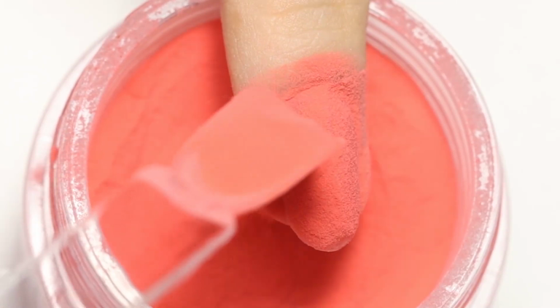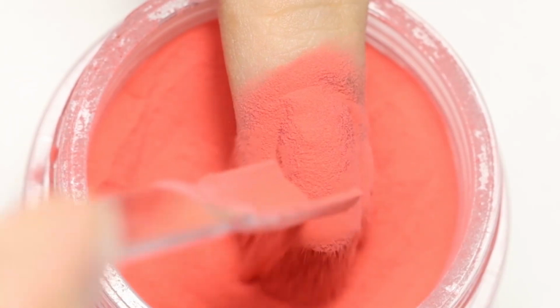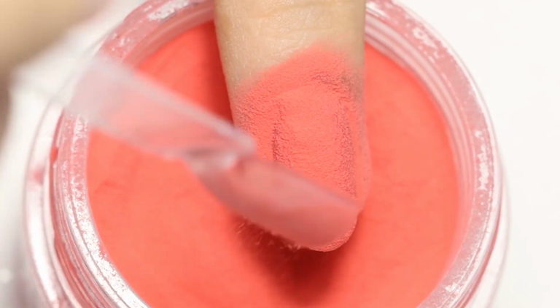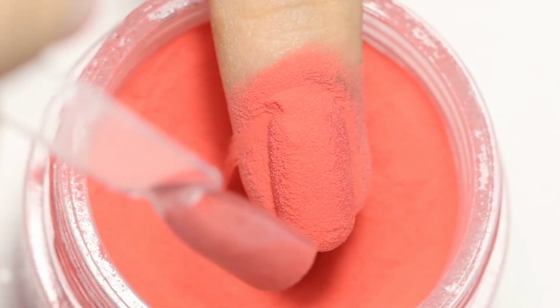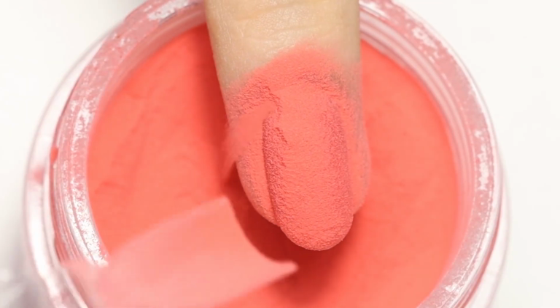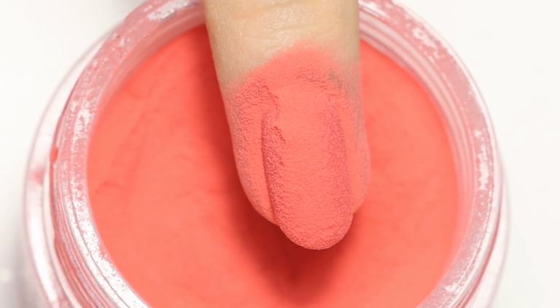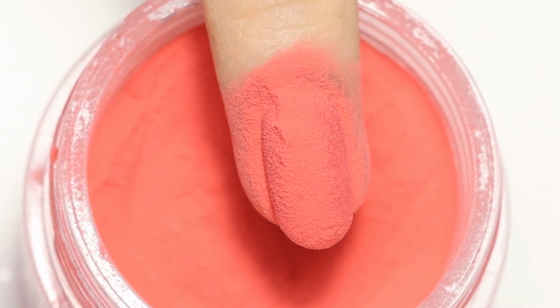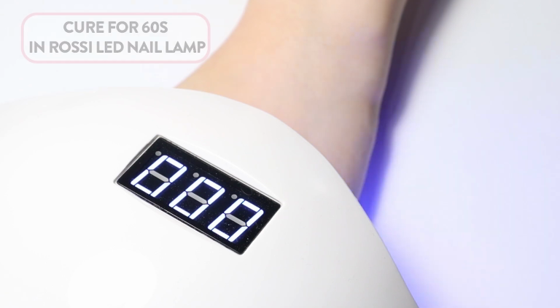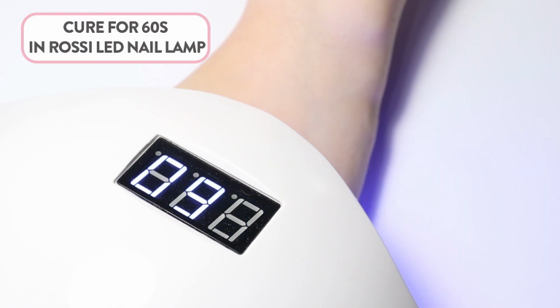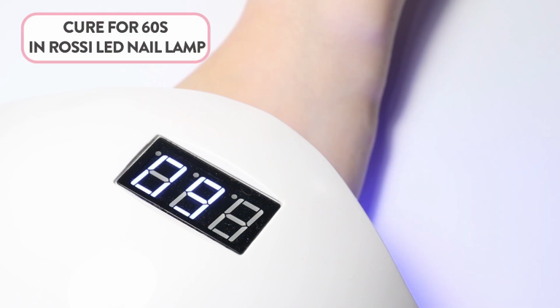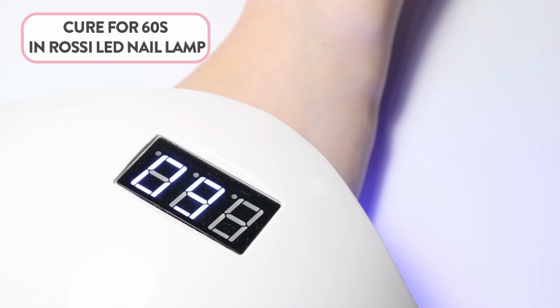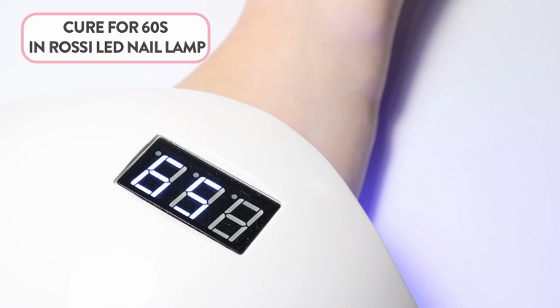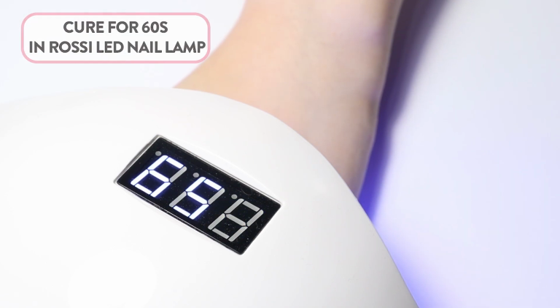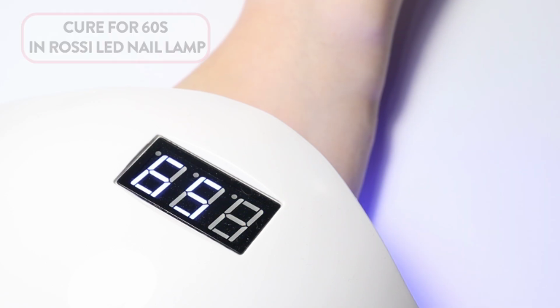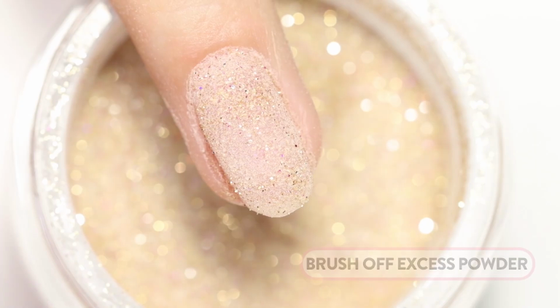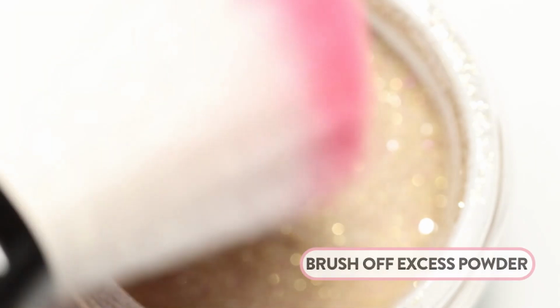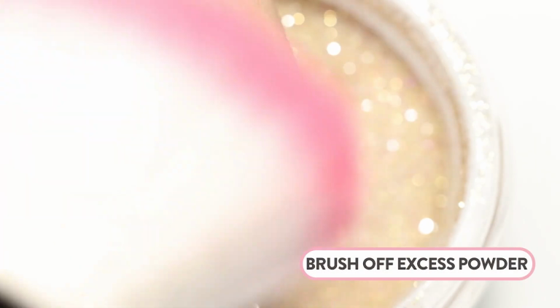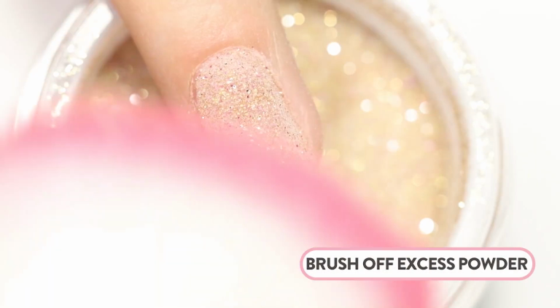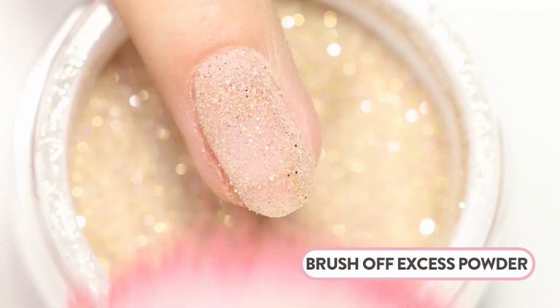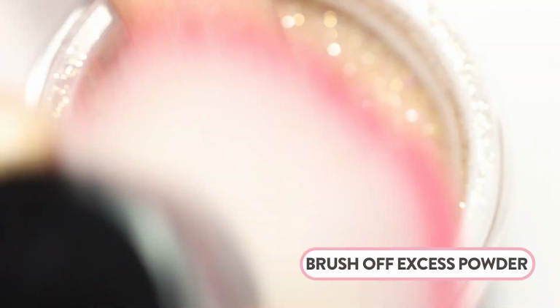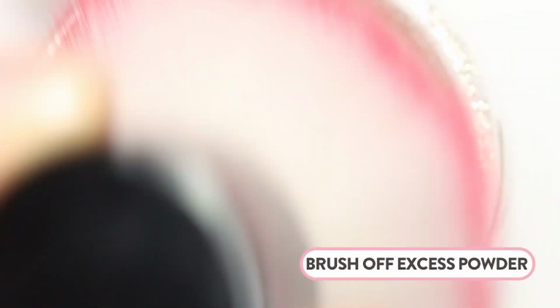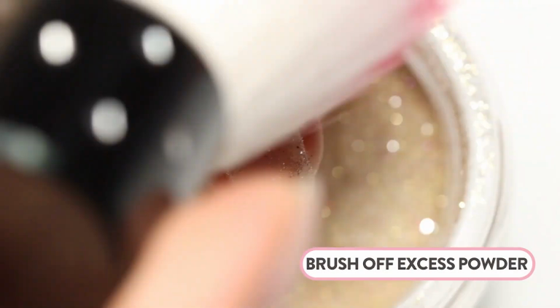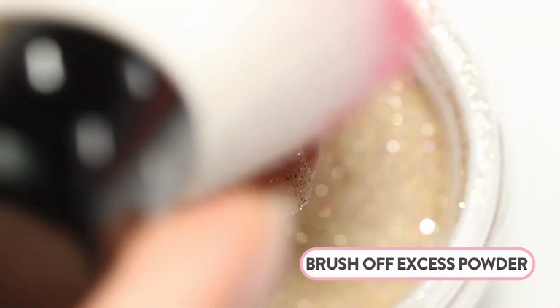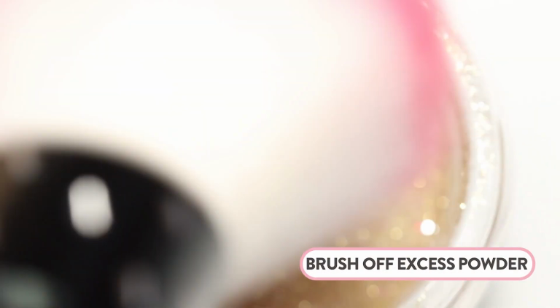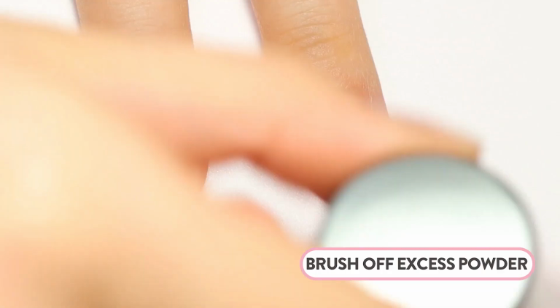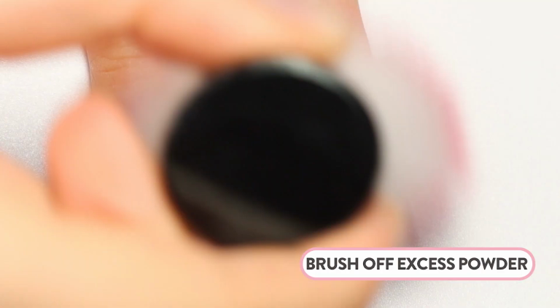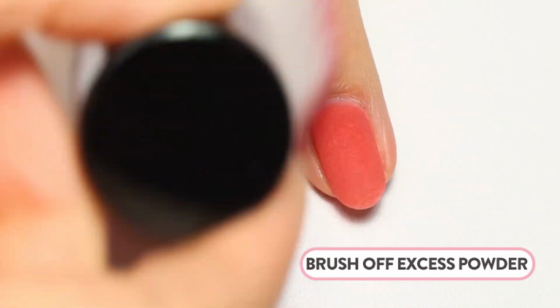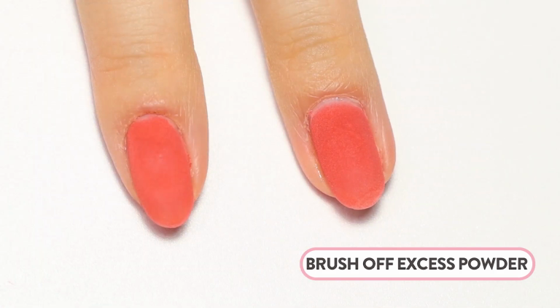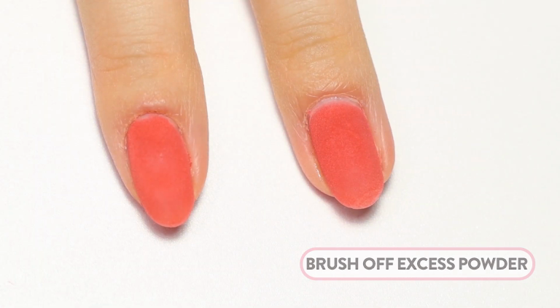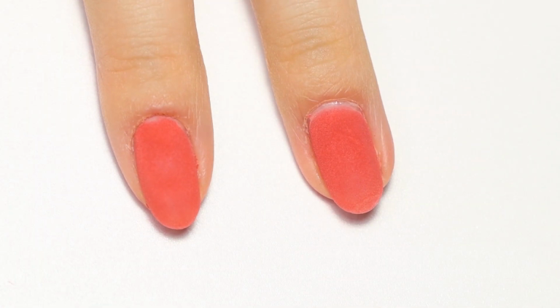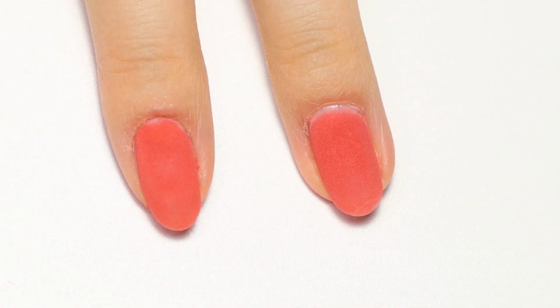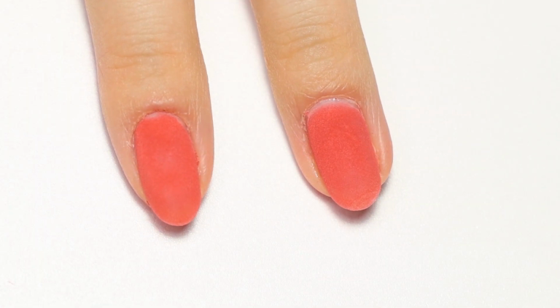When you are done with the first coat, place your hand in the nail lamp for 60 seconds. After curing, you can brush off any excess powder using a kabuki brush.